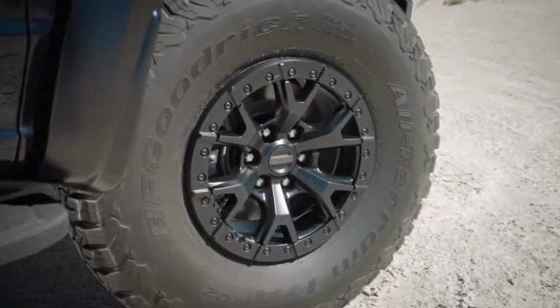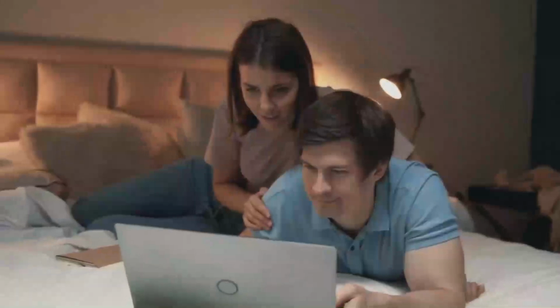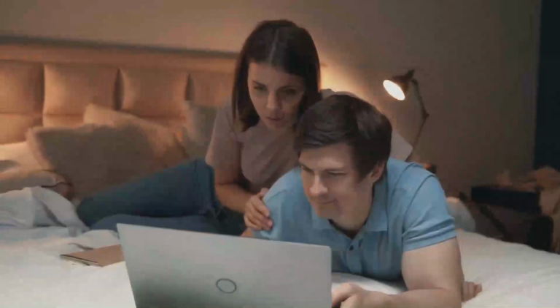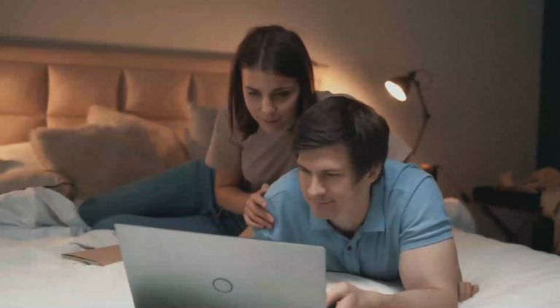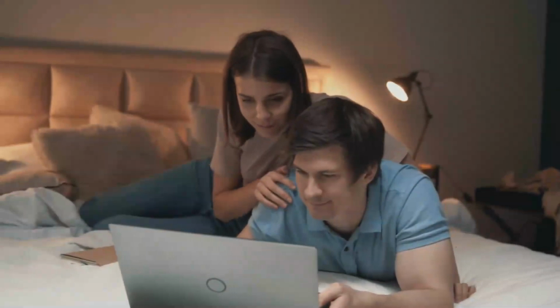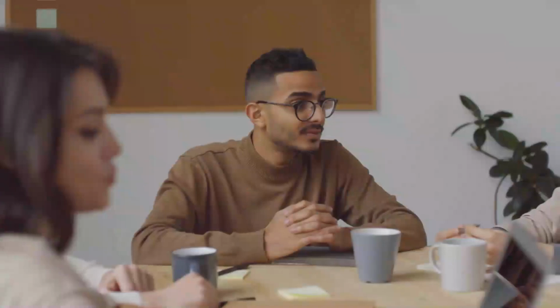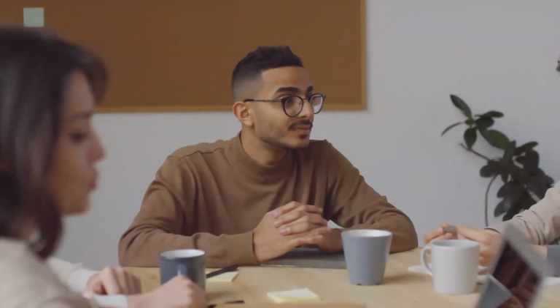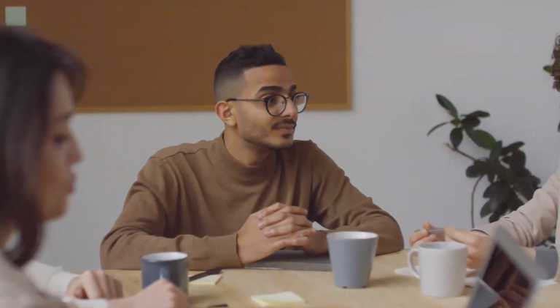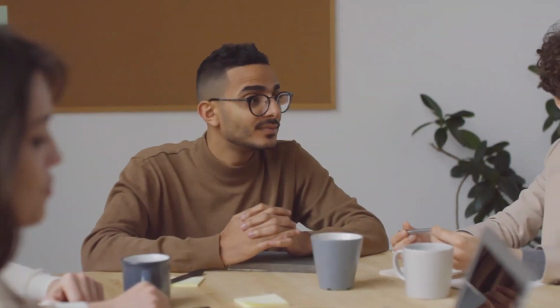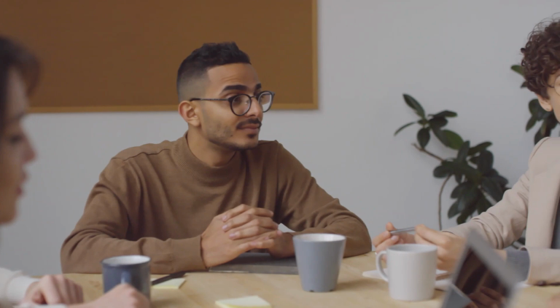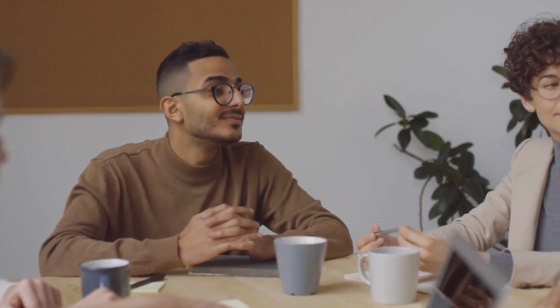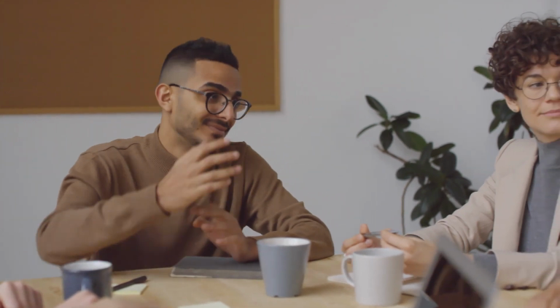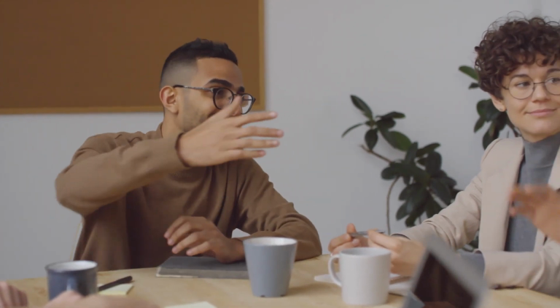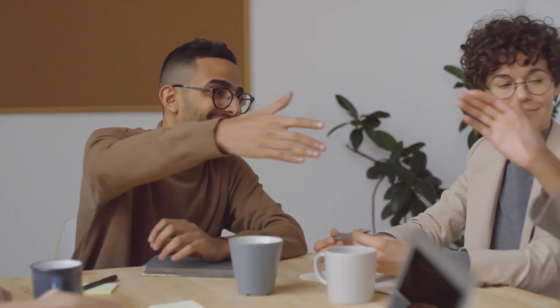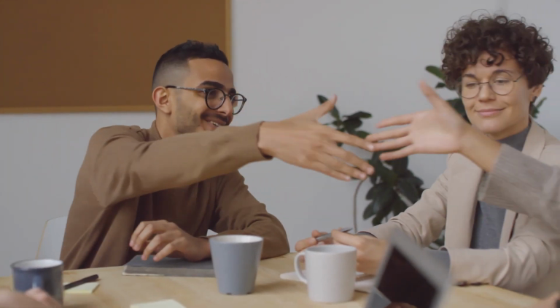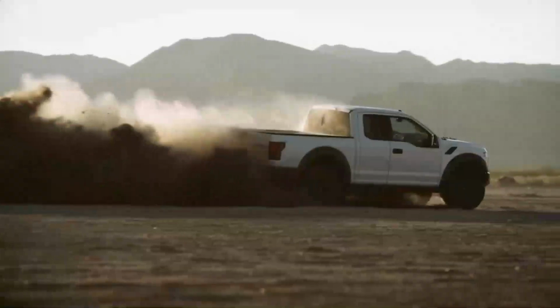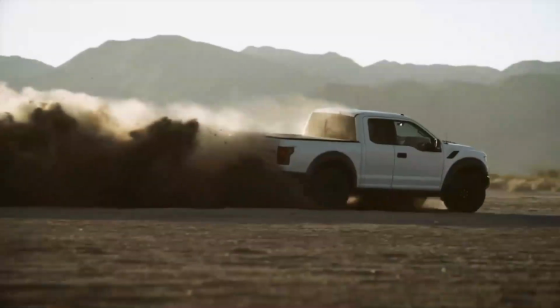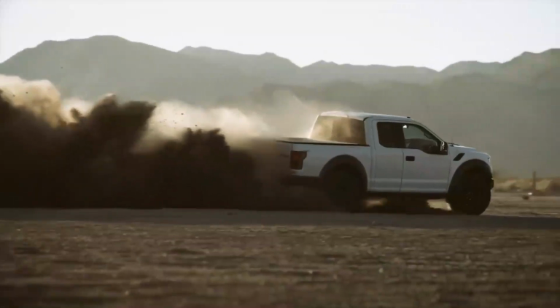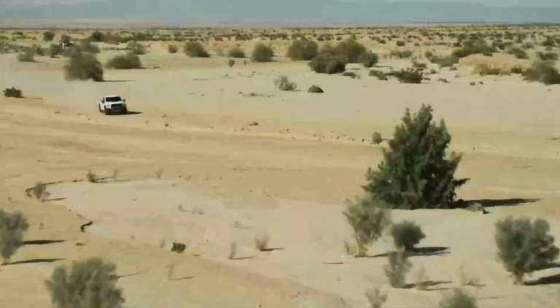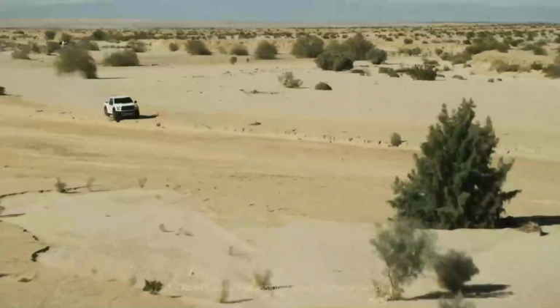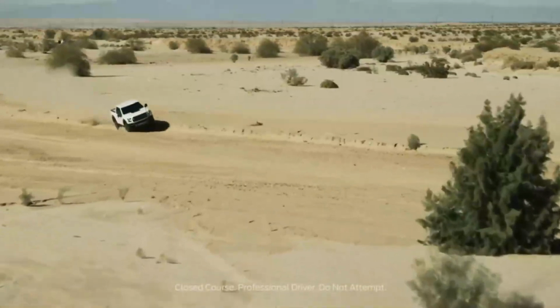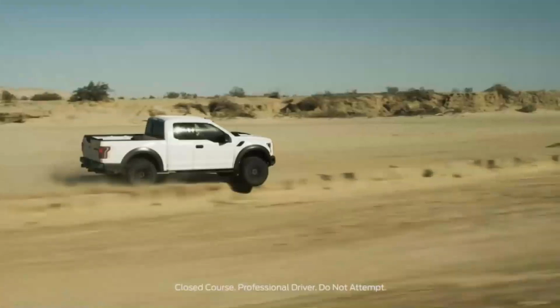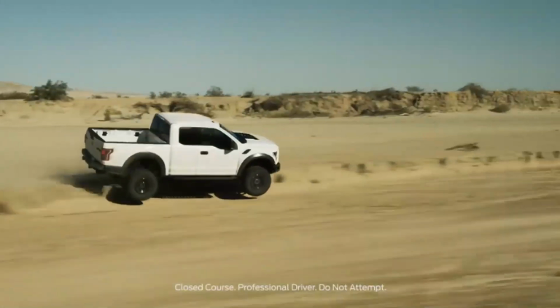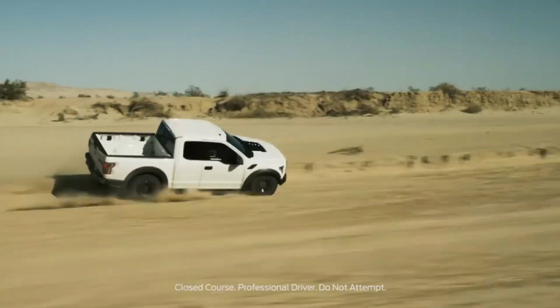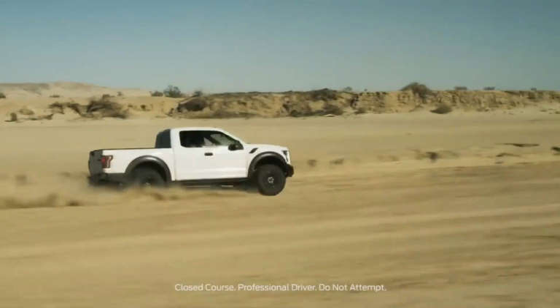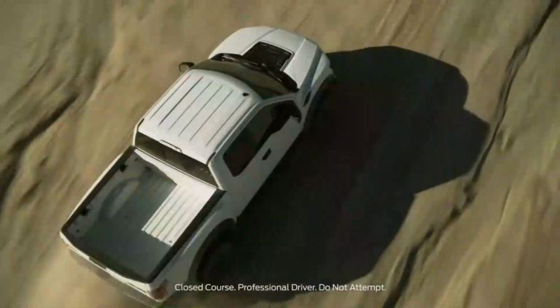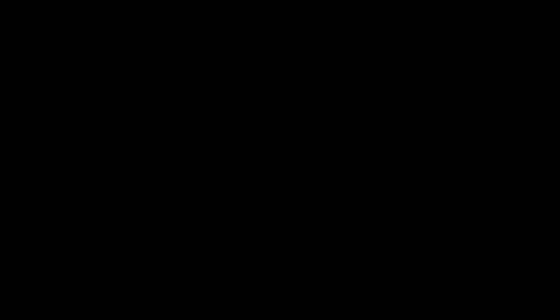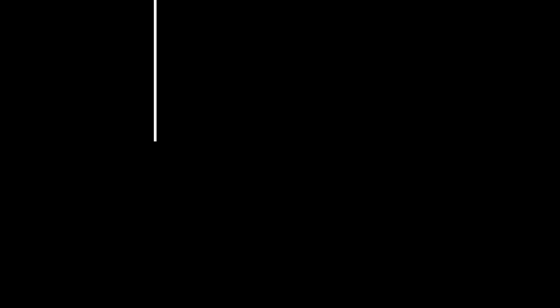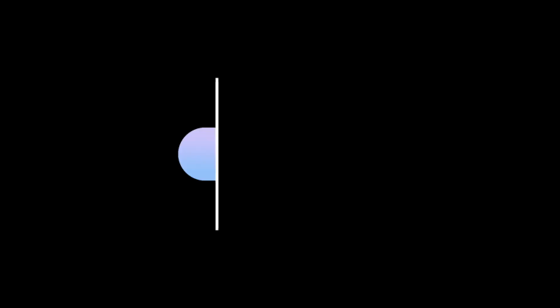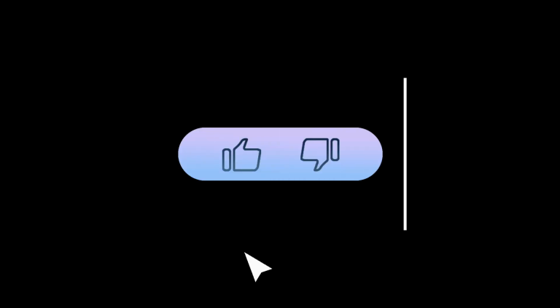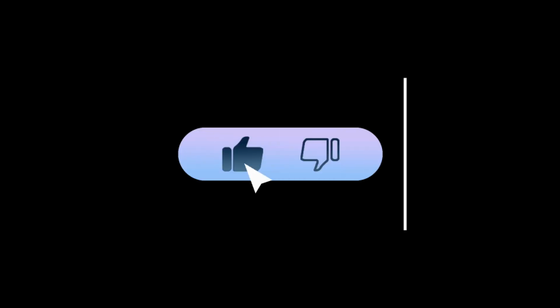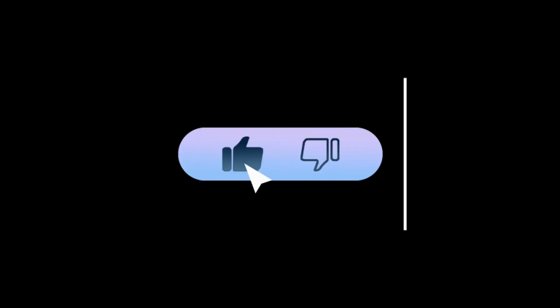Thank you for joining us on this journey, and we hope you're as excited about the F-150 Raptor as we are. Drive with confidence, power, and style in the Ford F-150 Raptor 2023. Don't forget to subscribe and like the video.